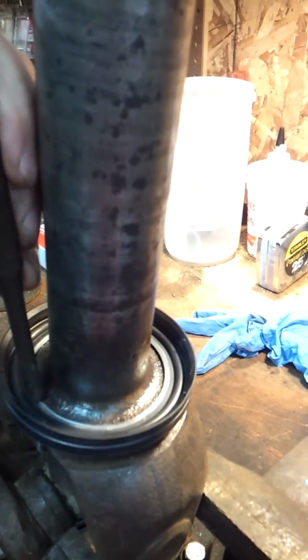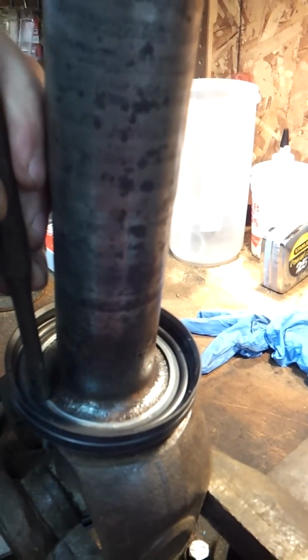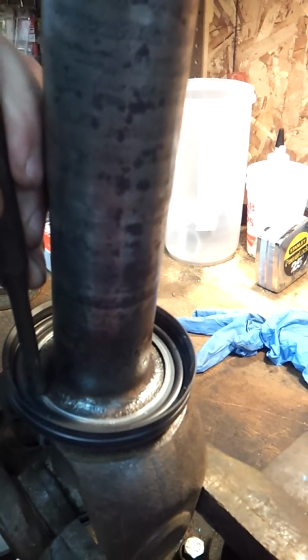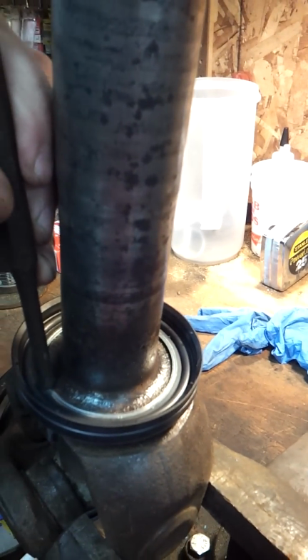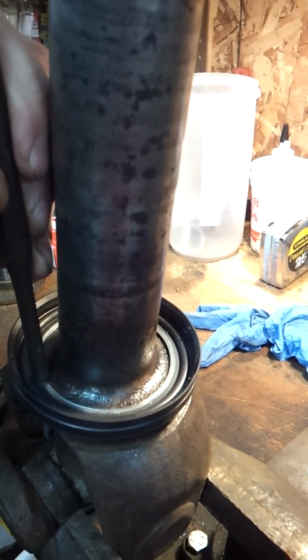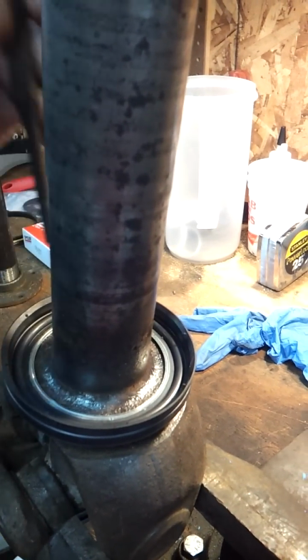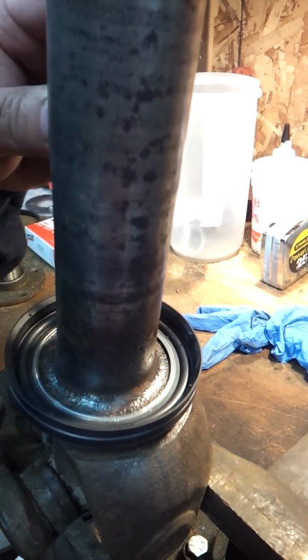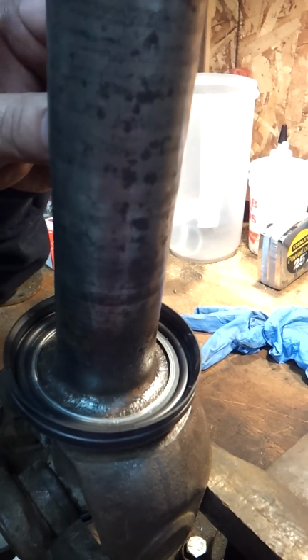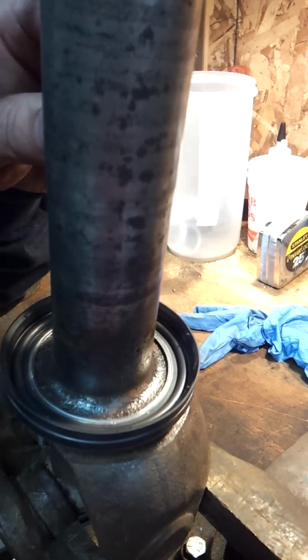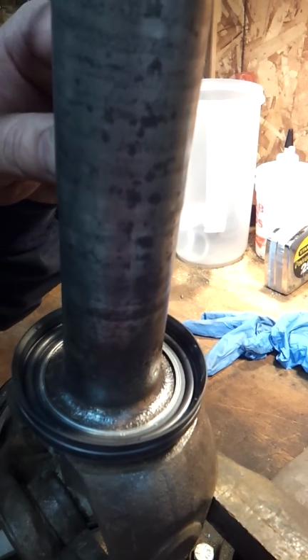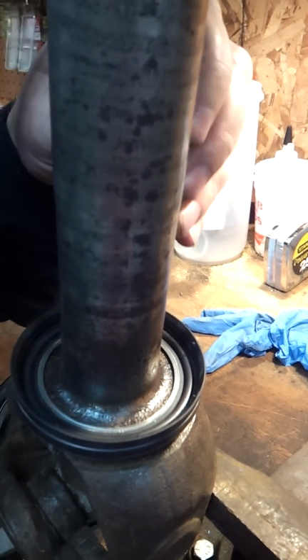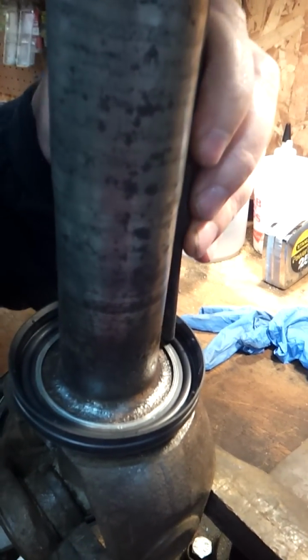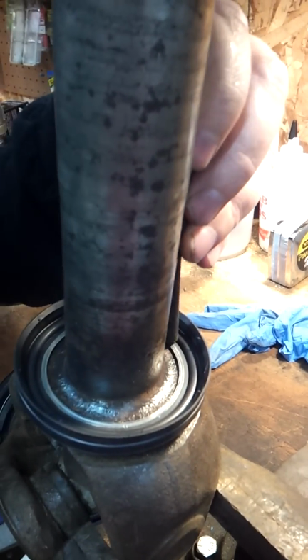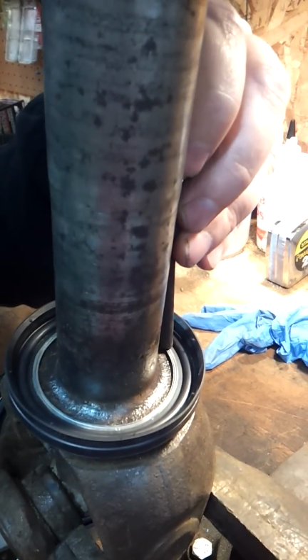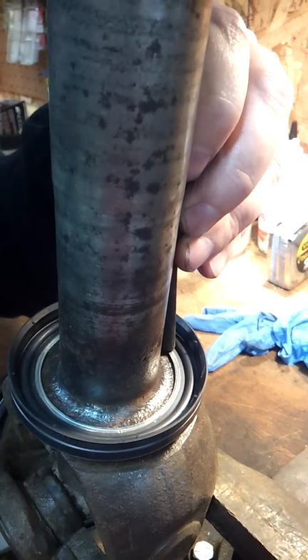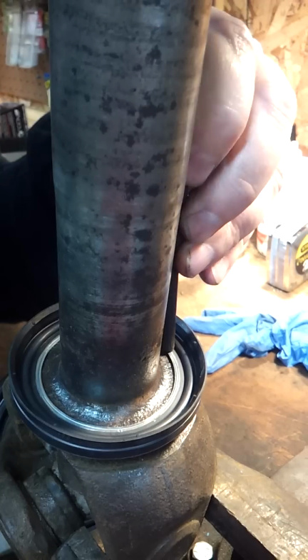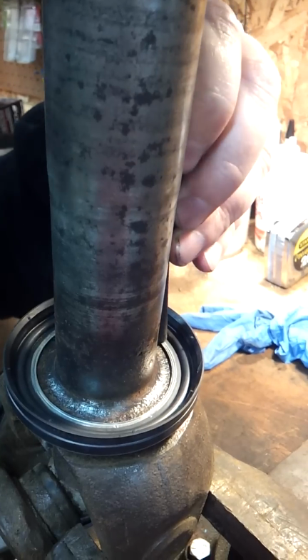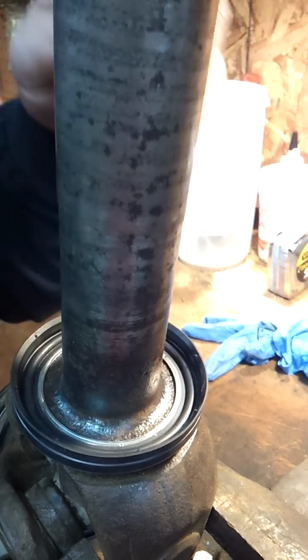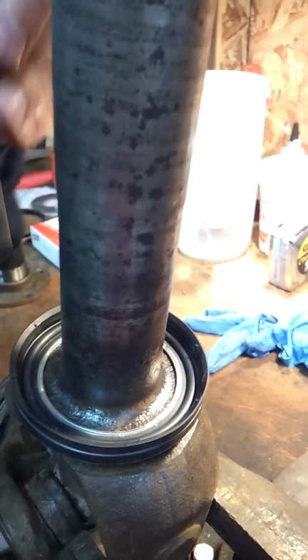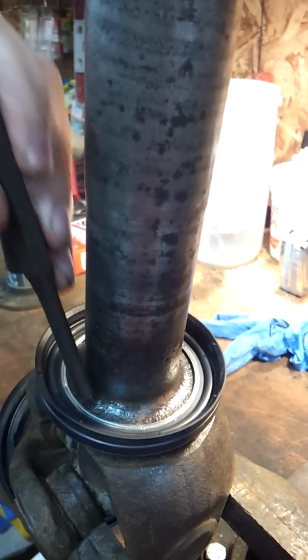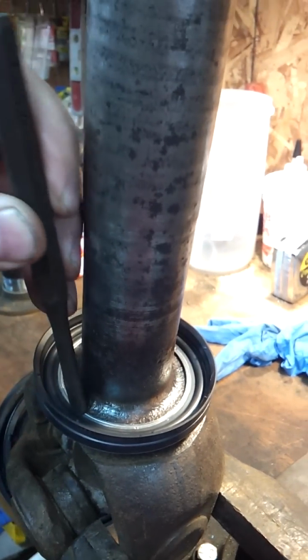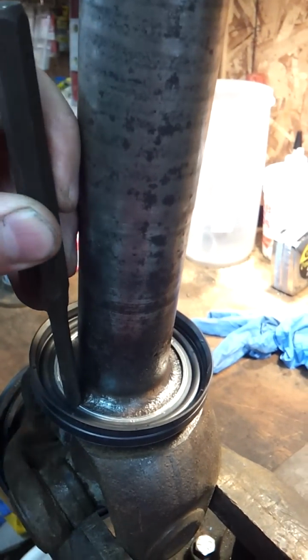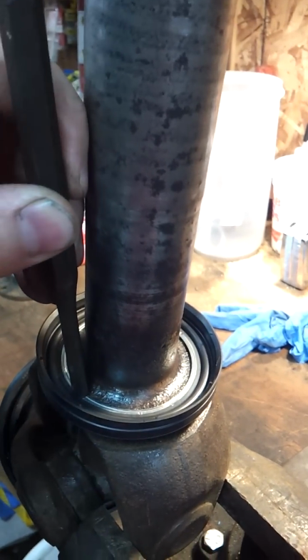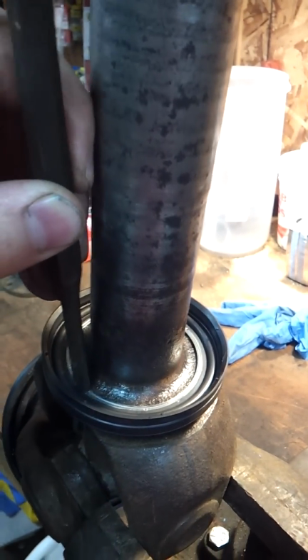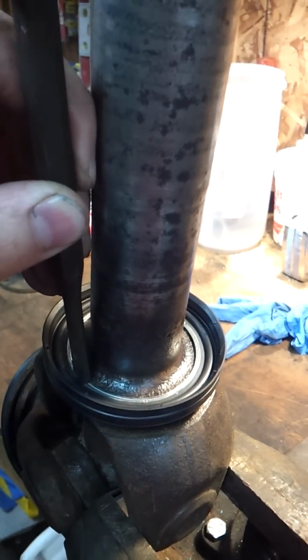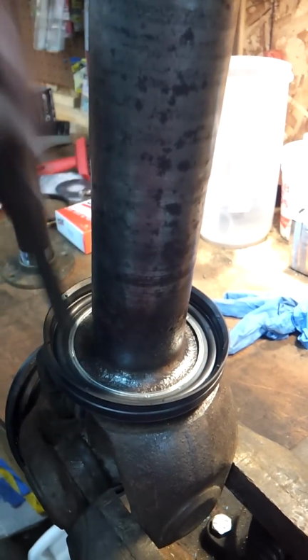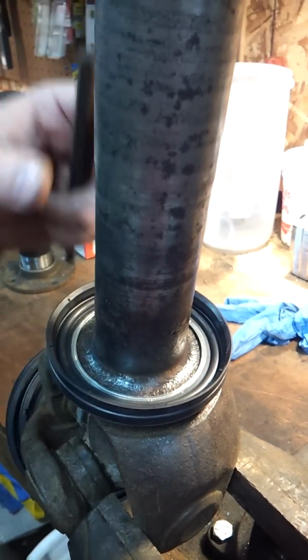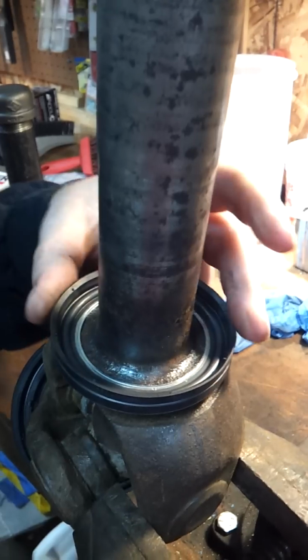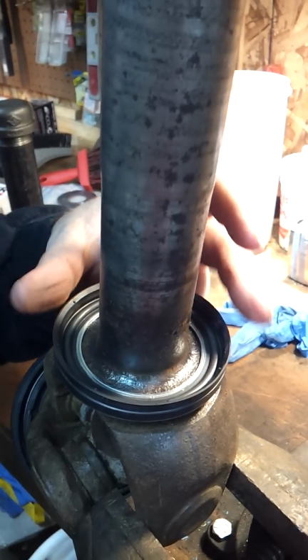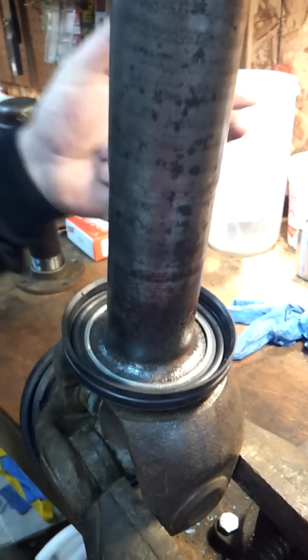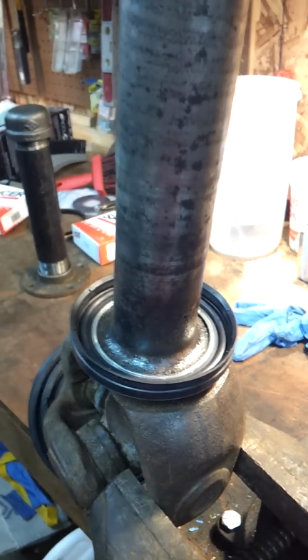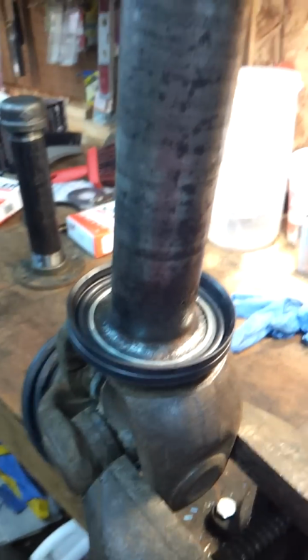Just tap it on down until it gets on there. My wife is making fun of me trying to be Adam Sandler saying, 'tap it in, just tap it in.' That's all there is to it.